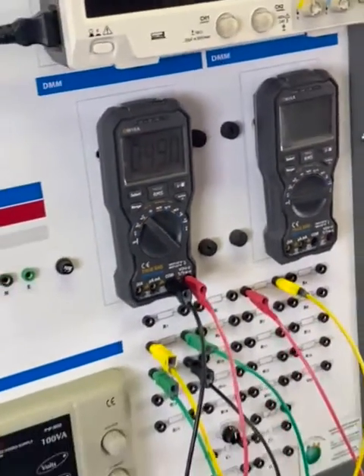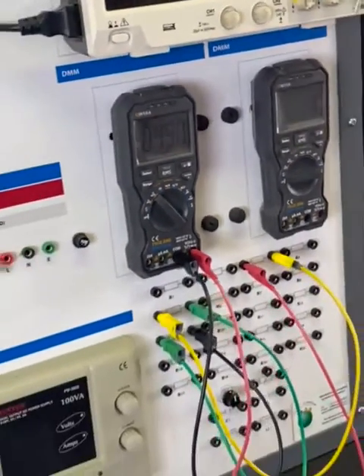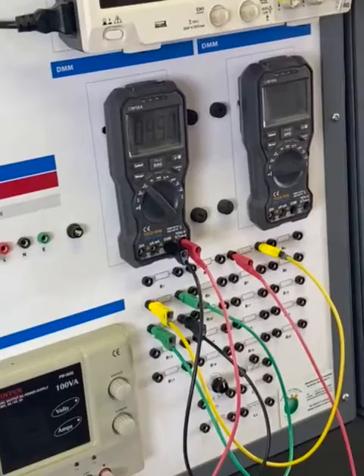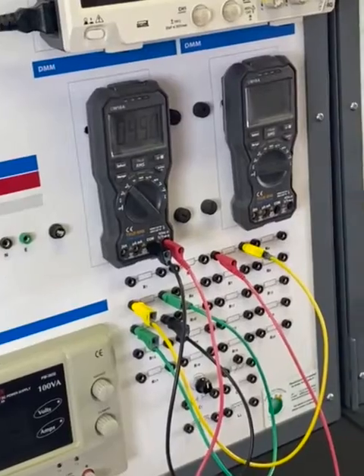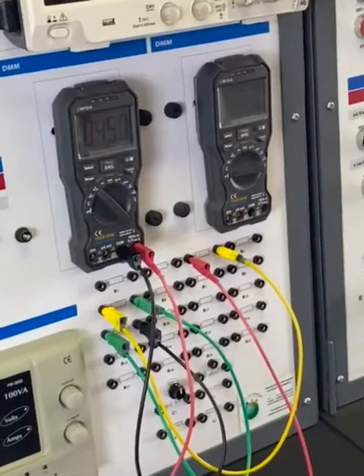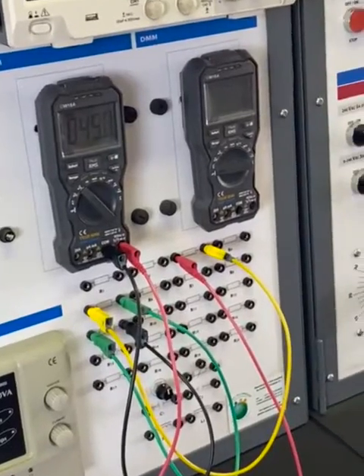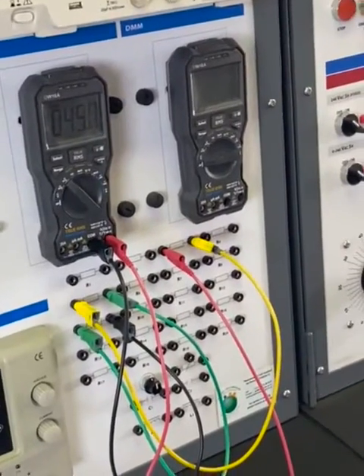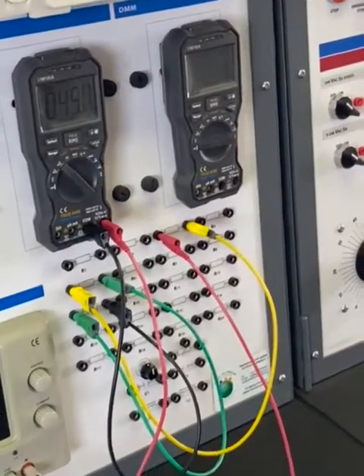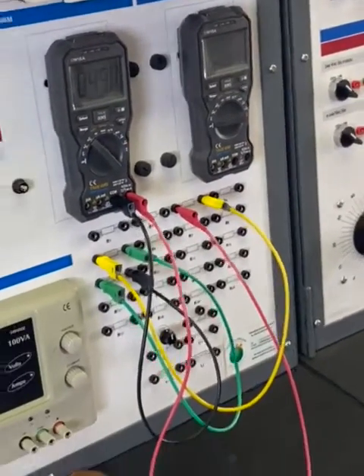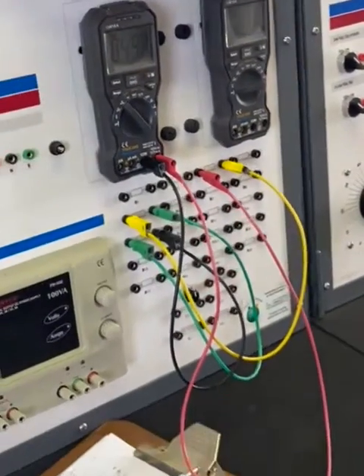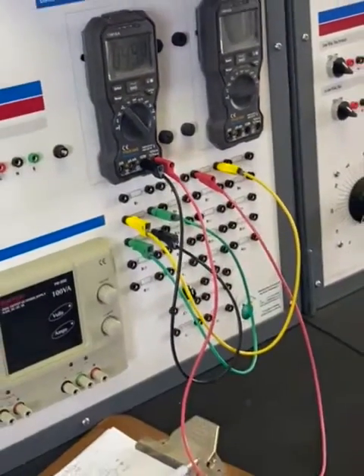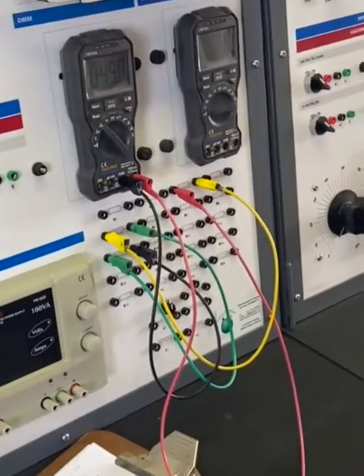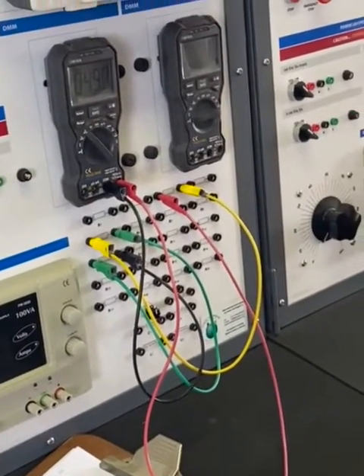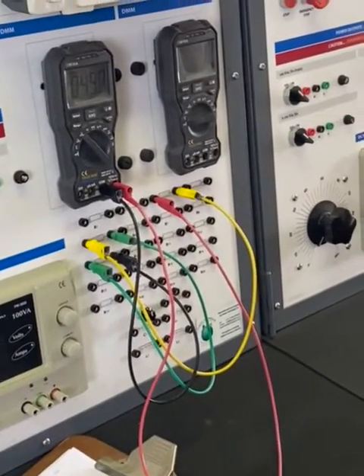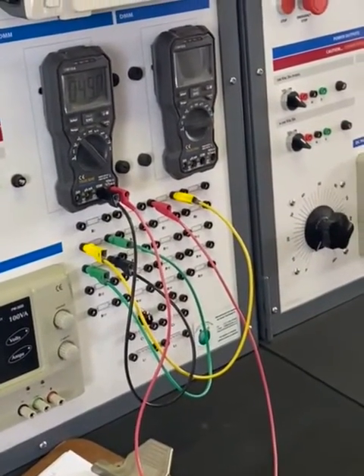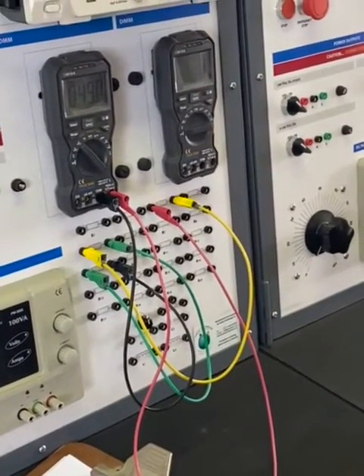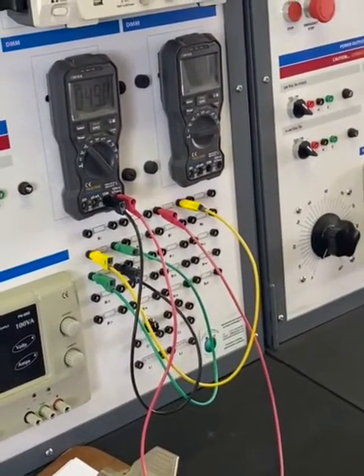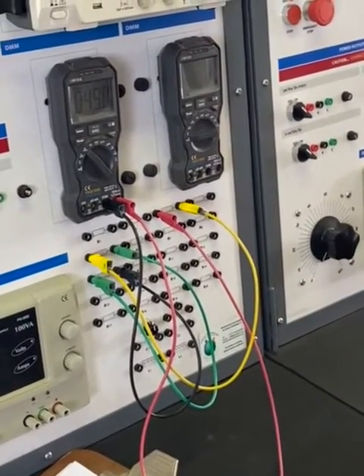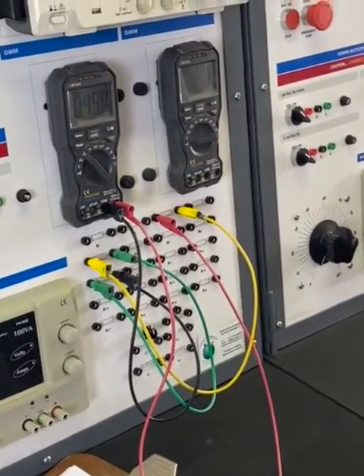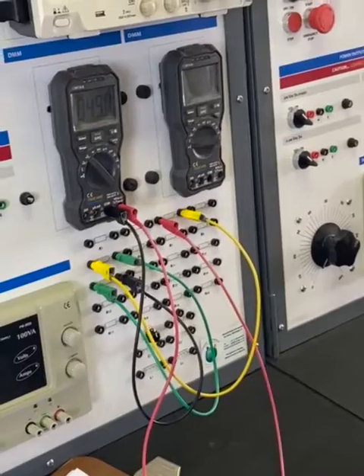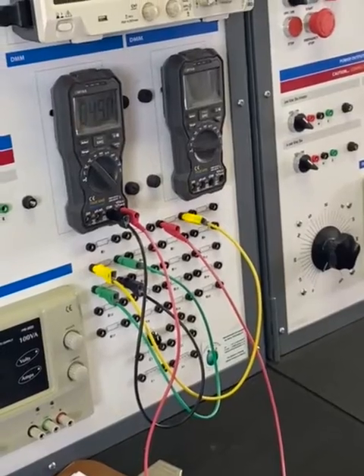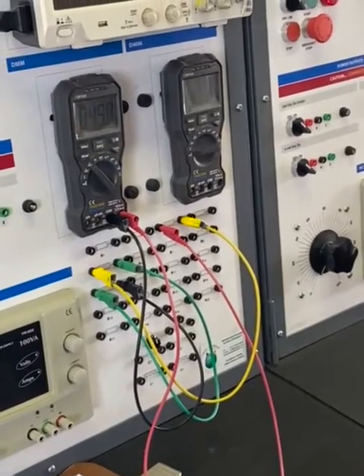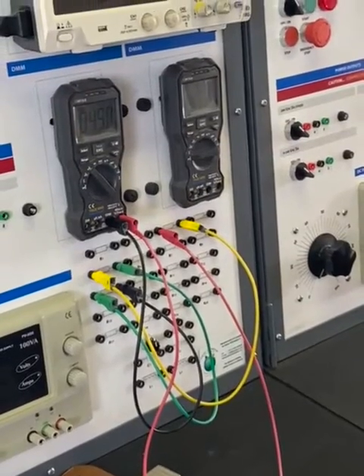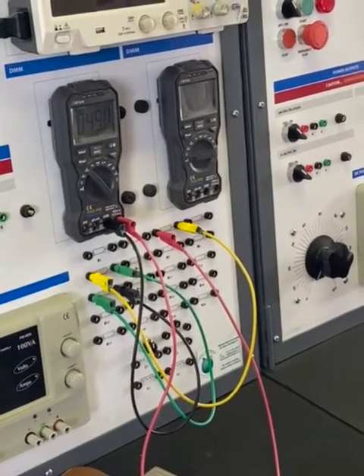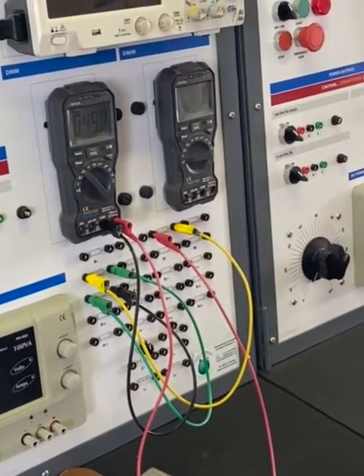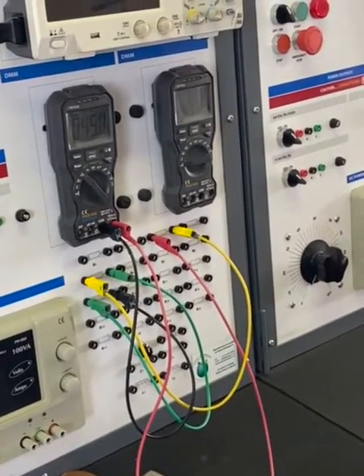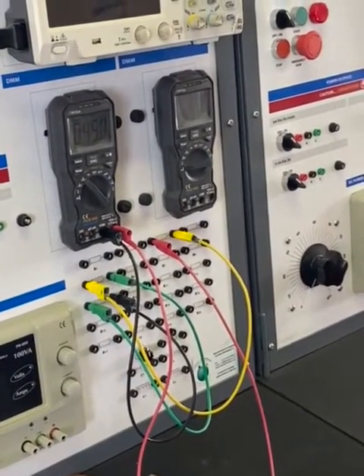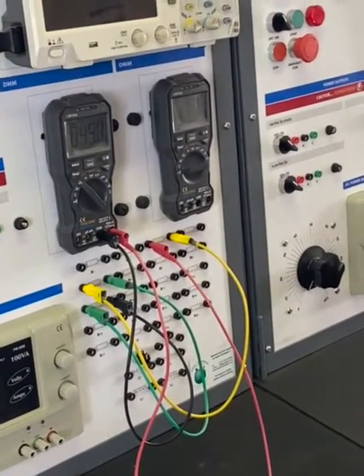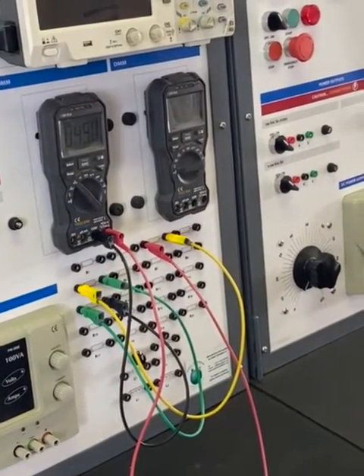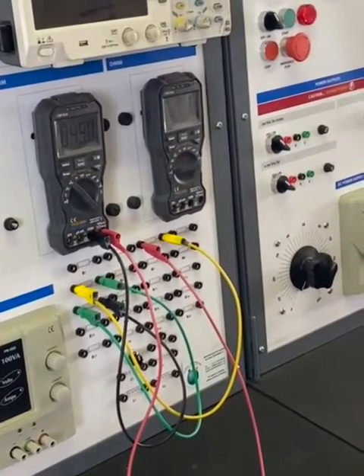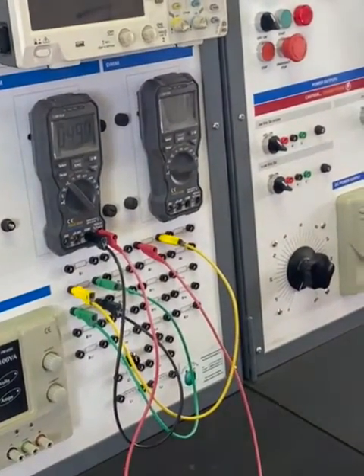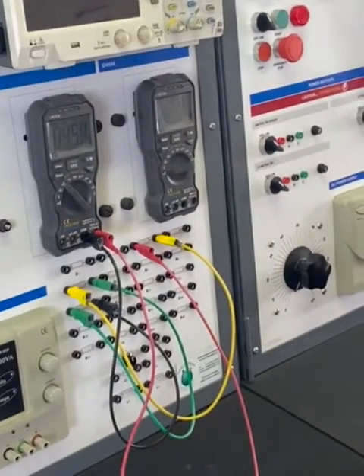Then we'll continue in the class on how to get the combination R1, R2, R3 — combinations R1-R2, R2-R3, and R1-R3 — still based on series.